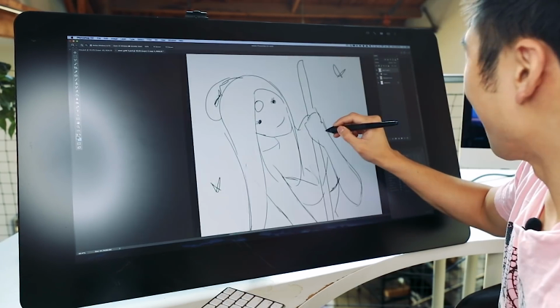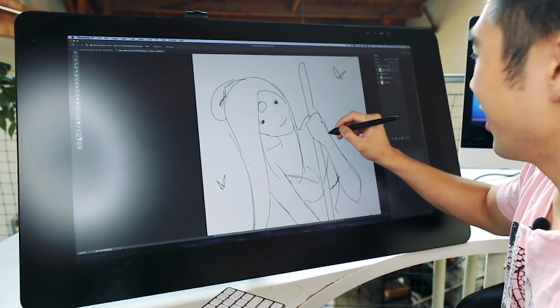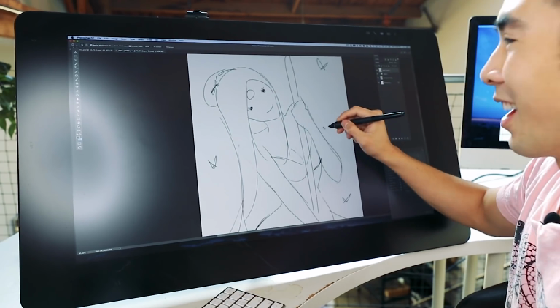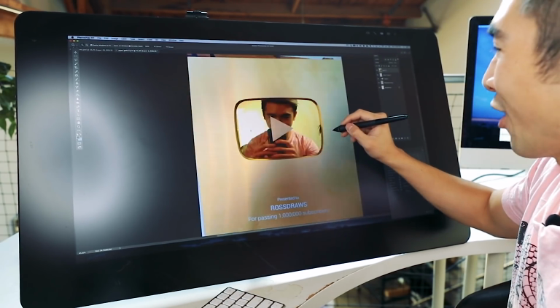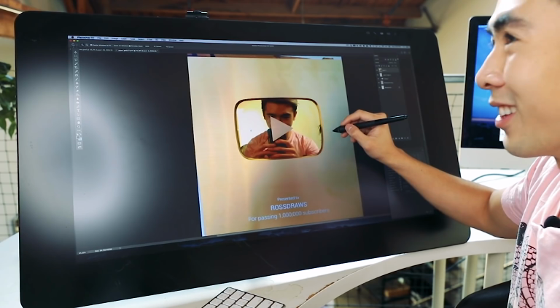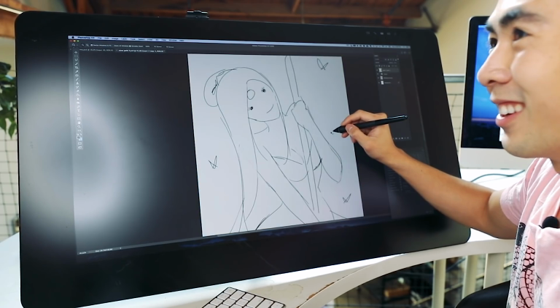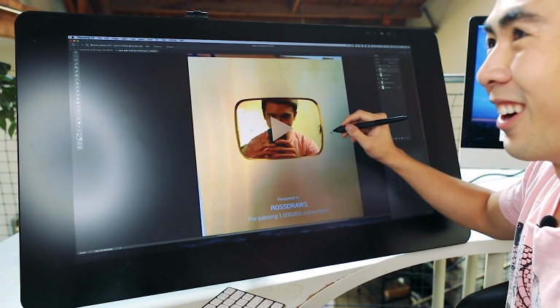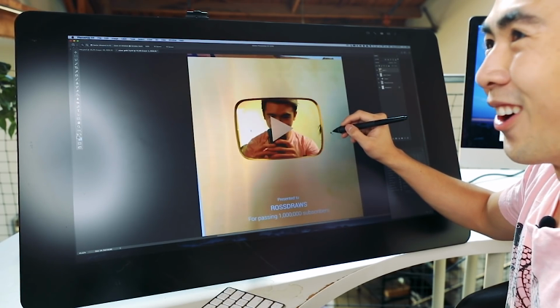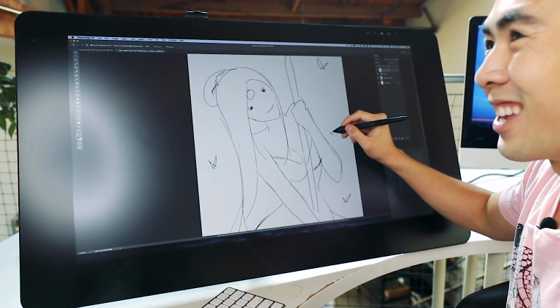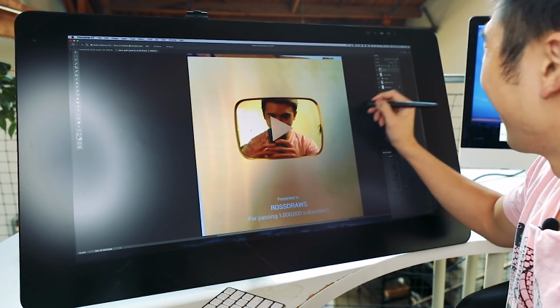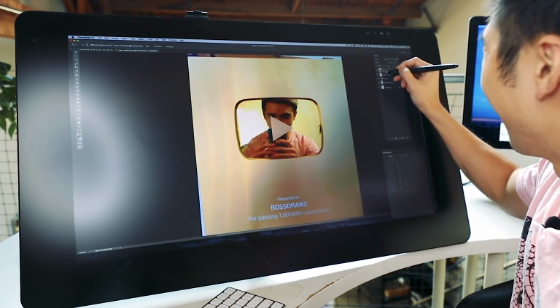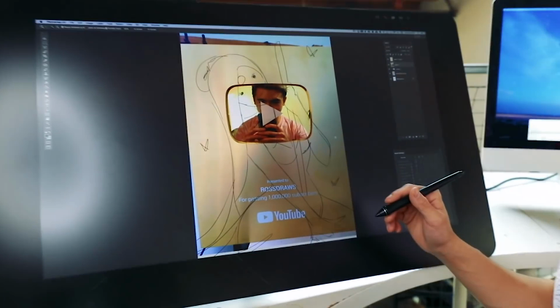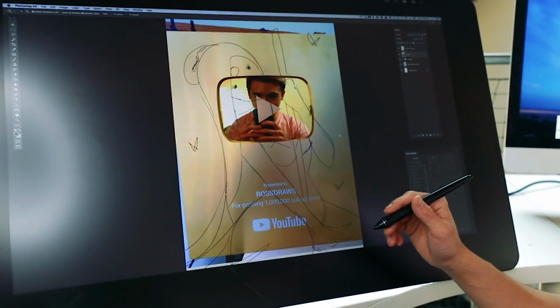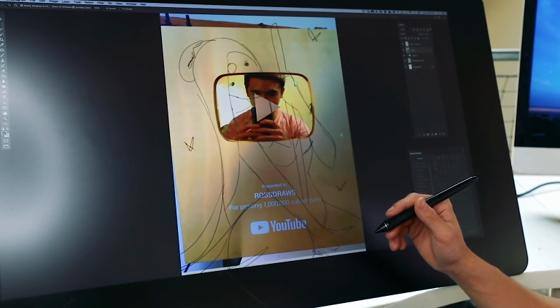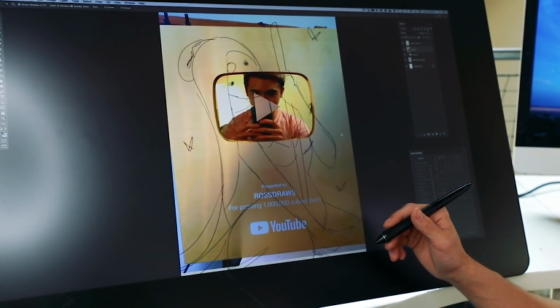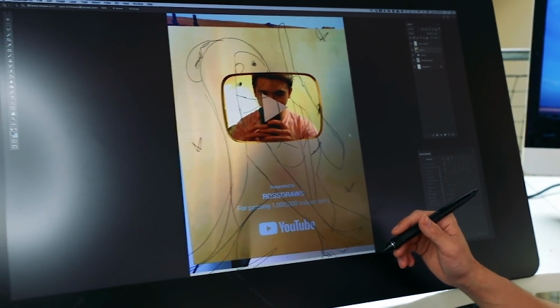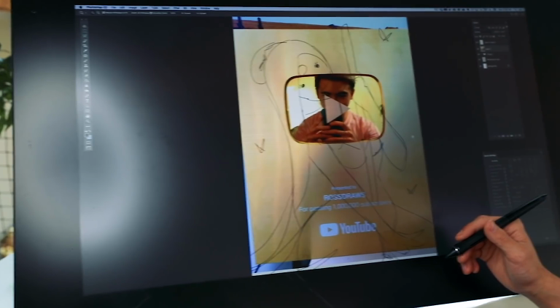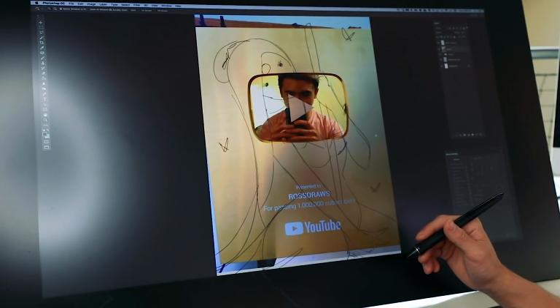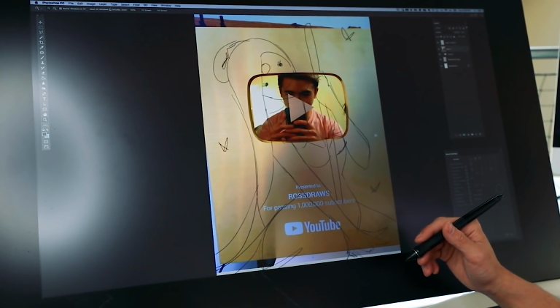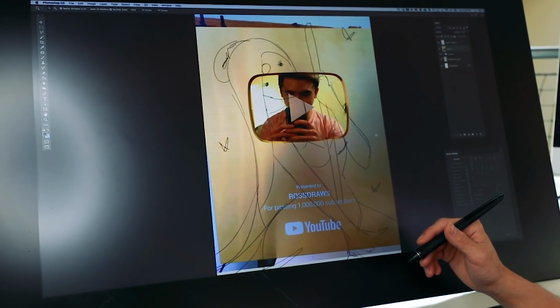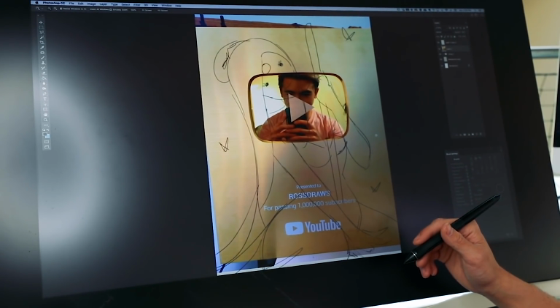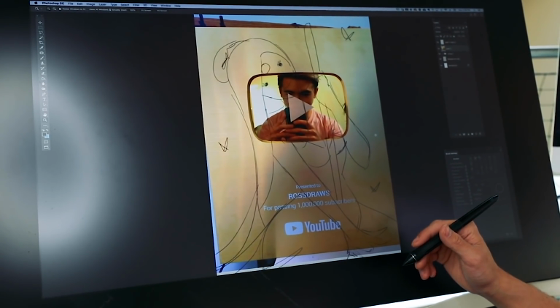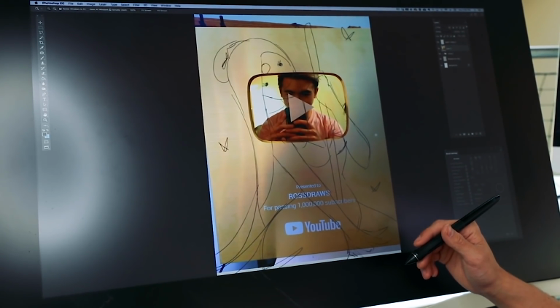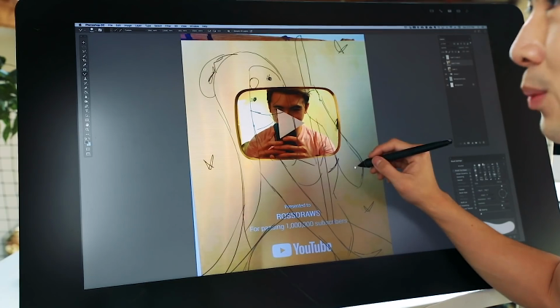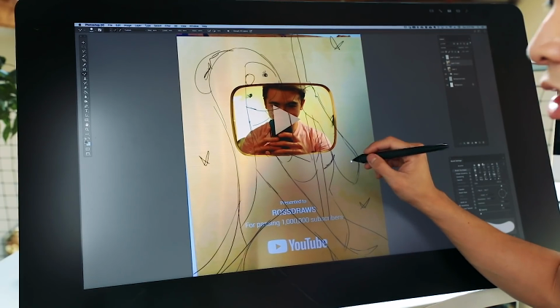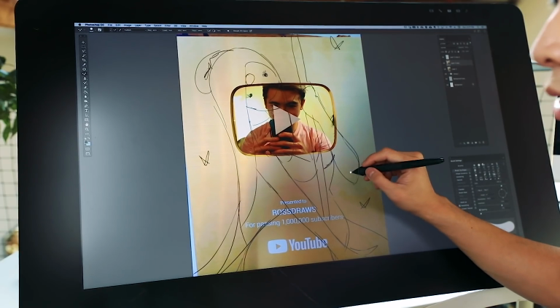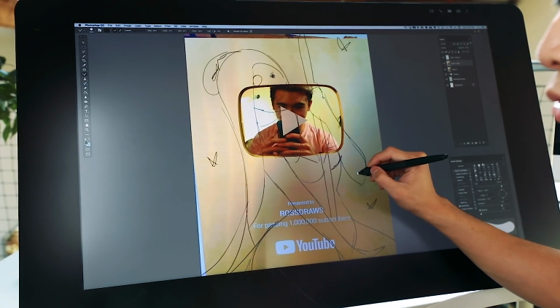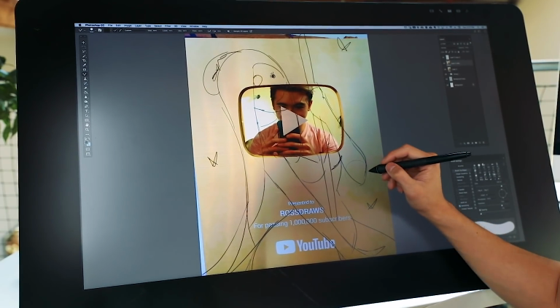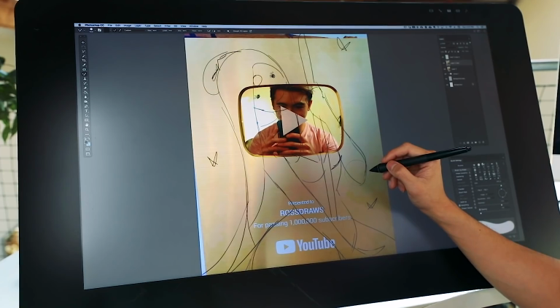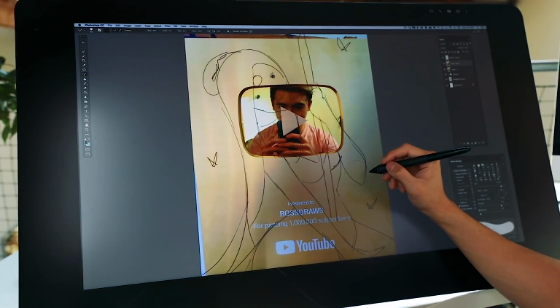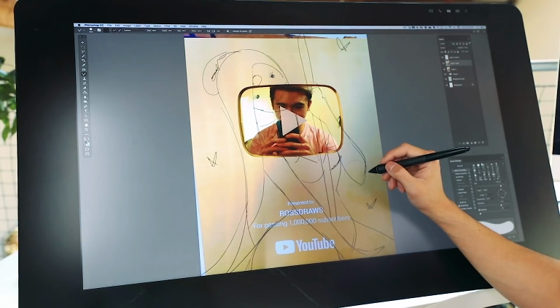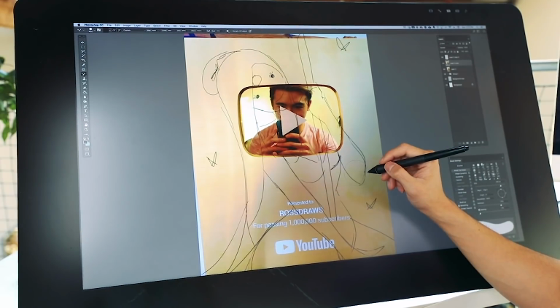We're going to put it as our palette. I have no idea how this is going to go, but let's cross our fingers. I'm going to use a mixer brush and we're going to move this gold pigment around.